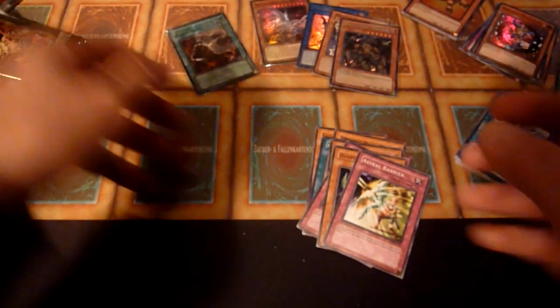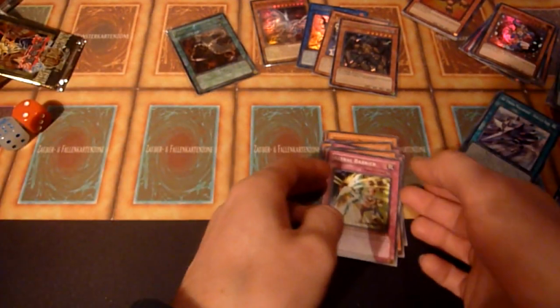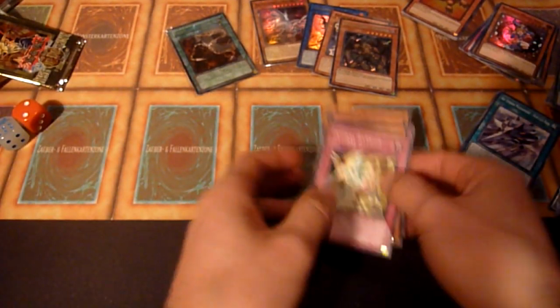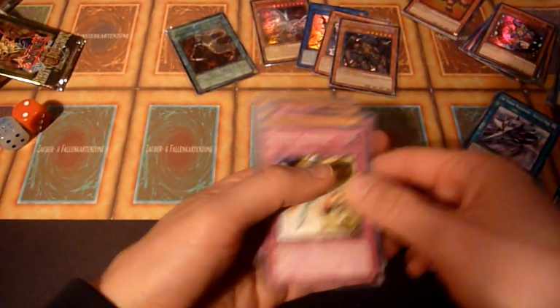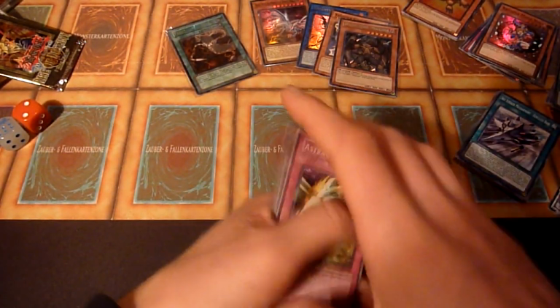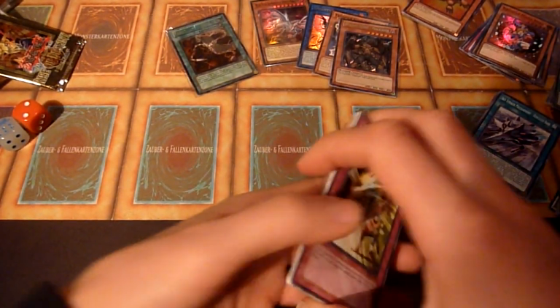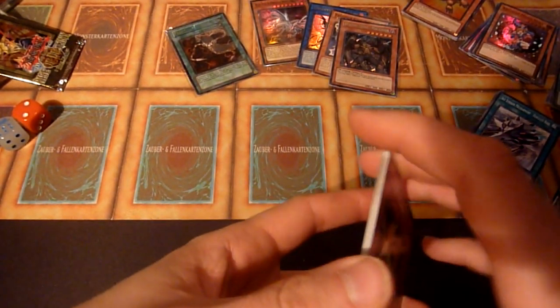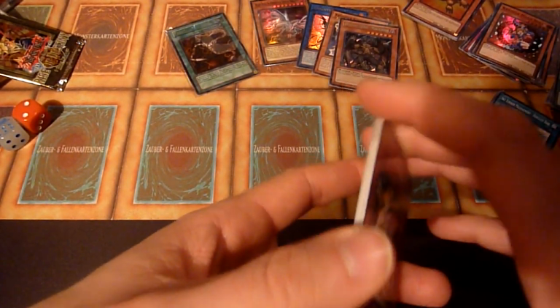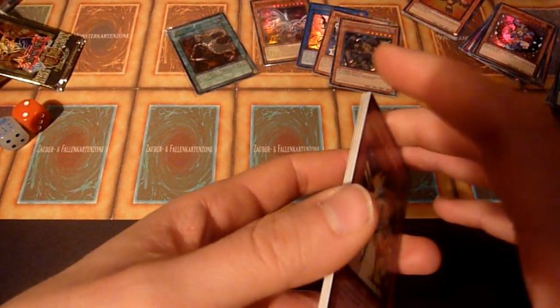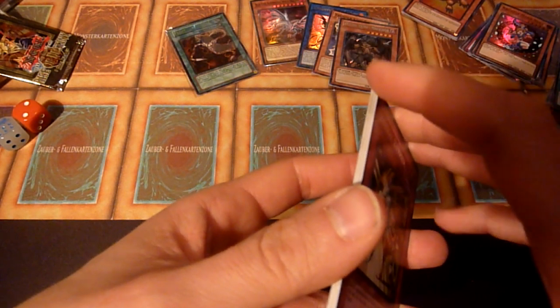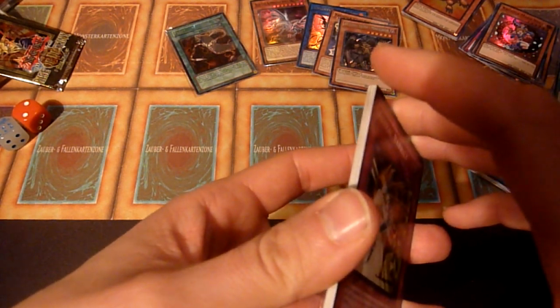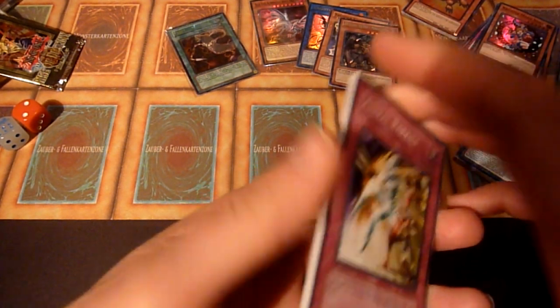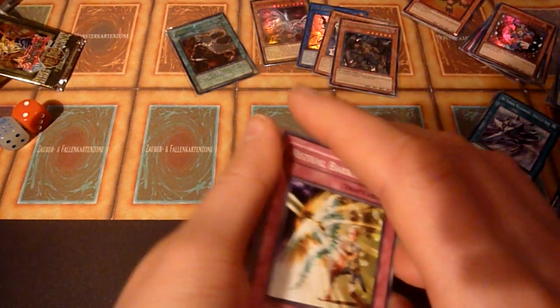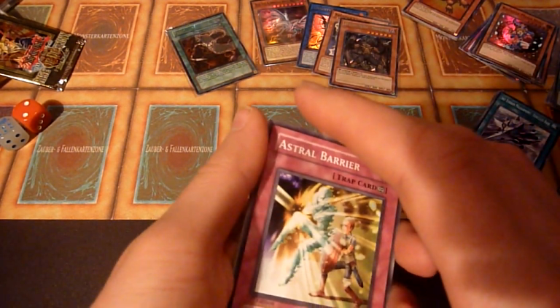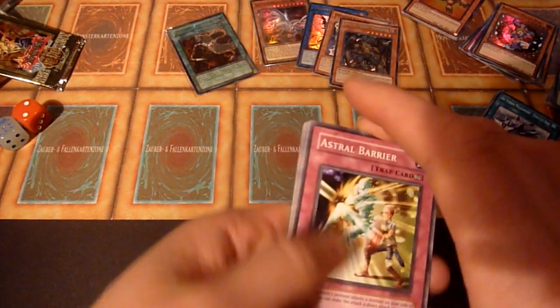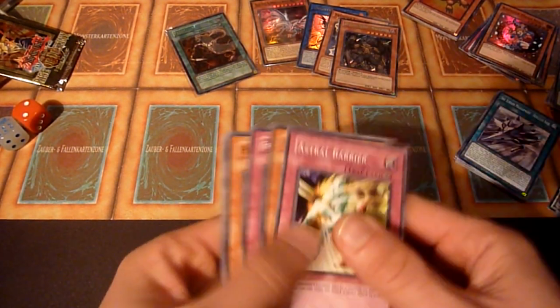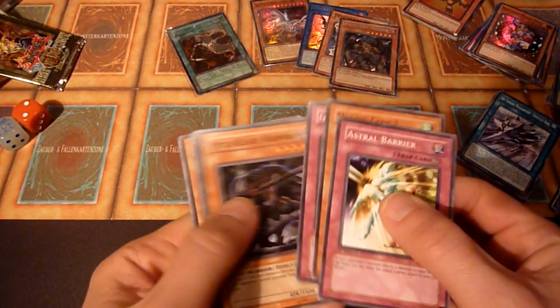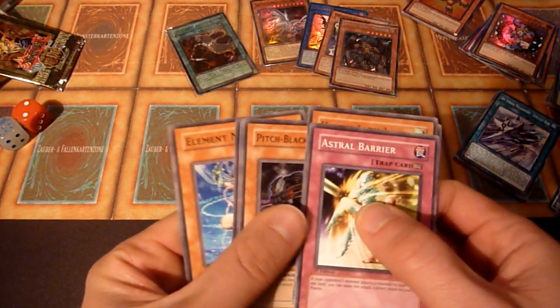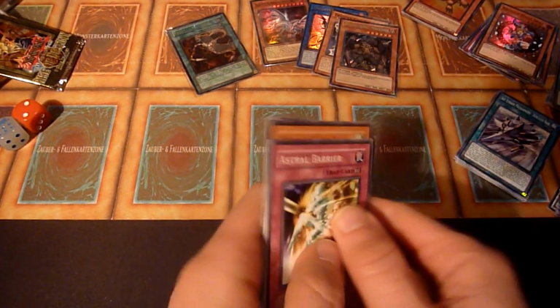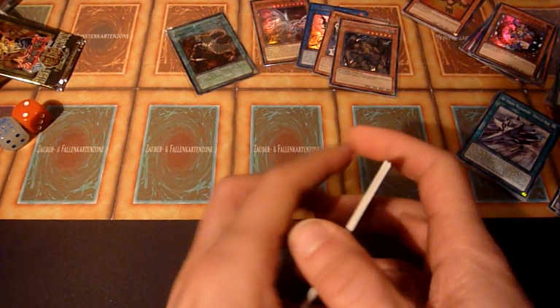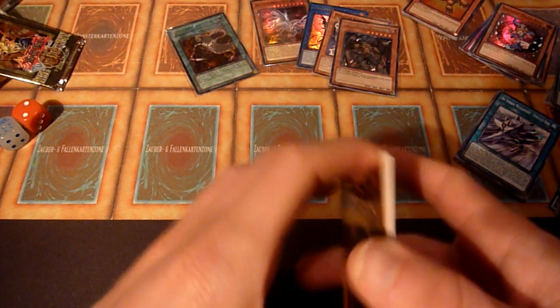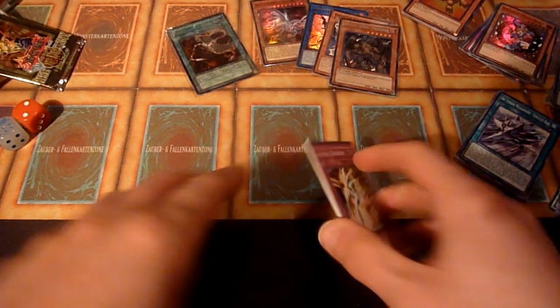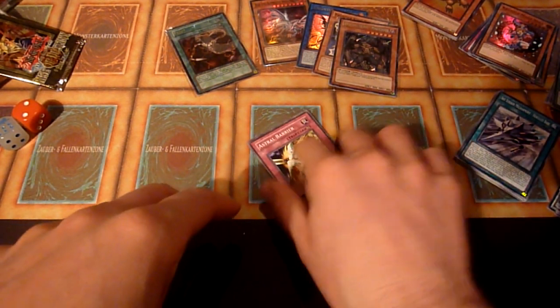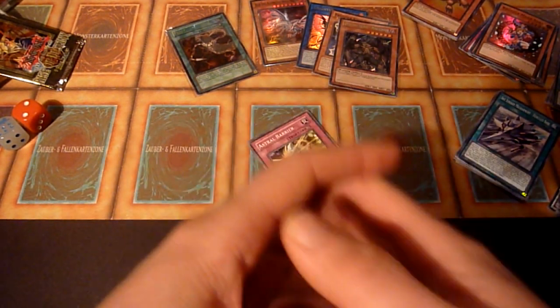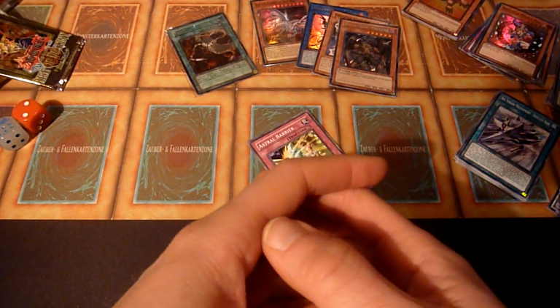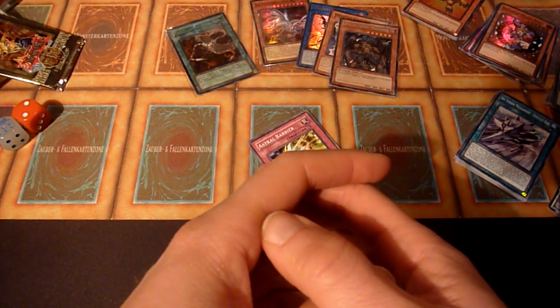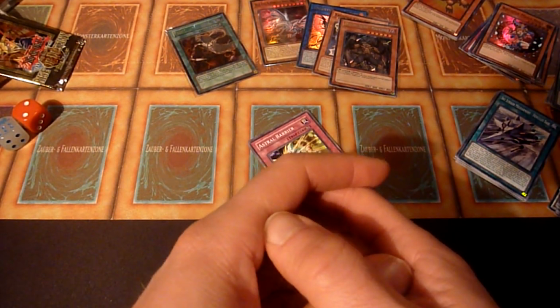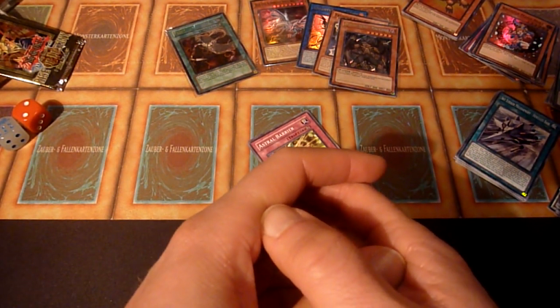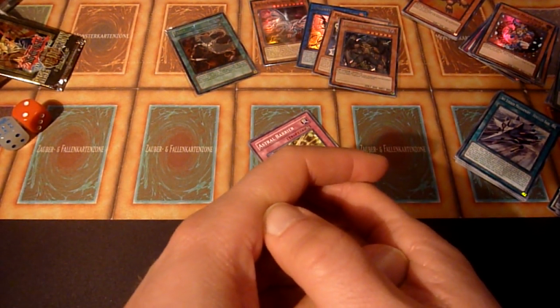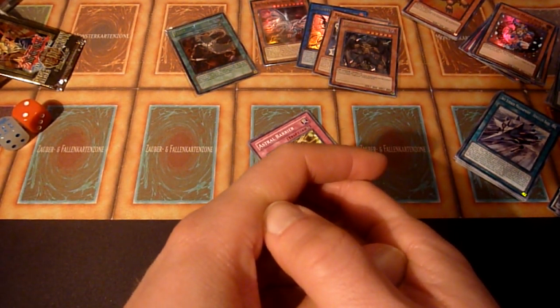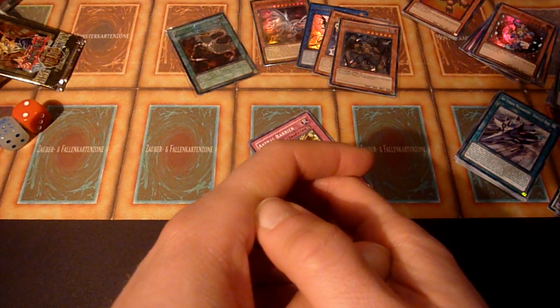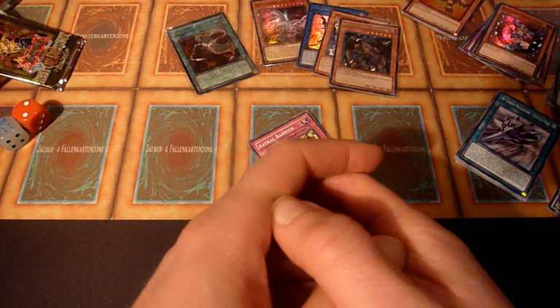Overall, I'm pretty happy with my pulls. Malicious is nice, Ryo is nice, Blue Eyes Alternative is nice, and an ultimate rare to end the video. I hope you enjoyed it as well. Thank you for watching and see you next time on Random Old School Yu-Gi-Oh! Bye-bye!